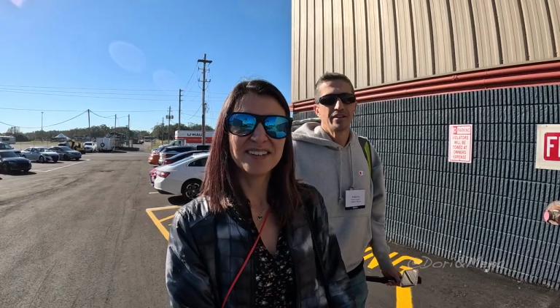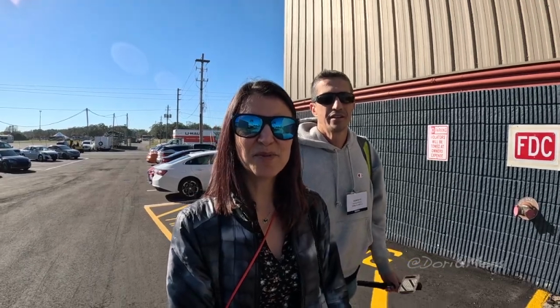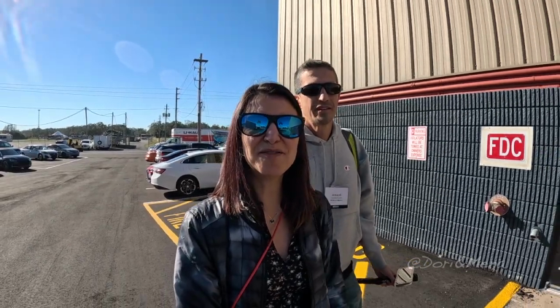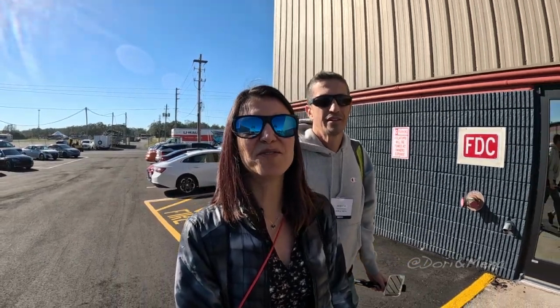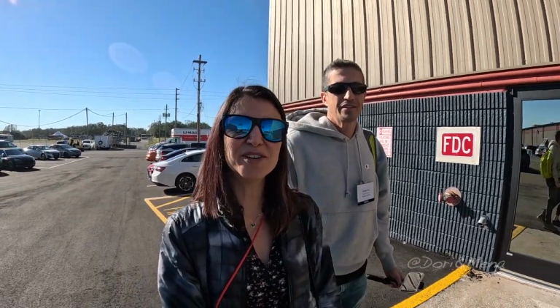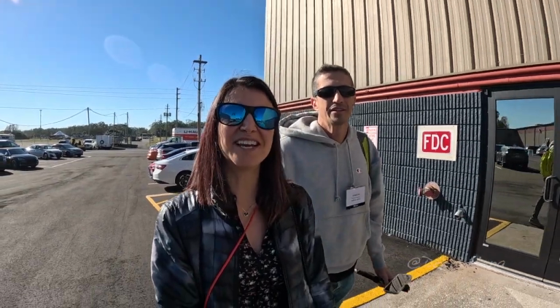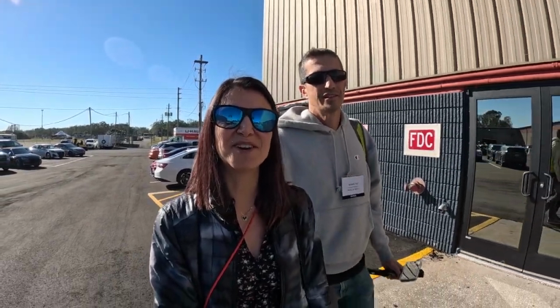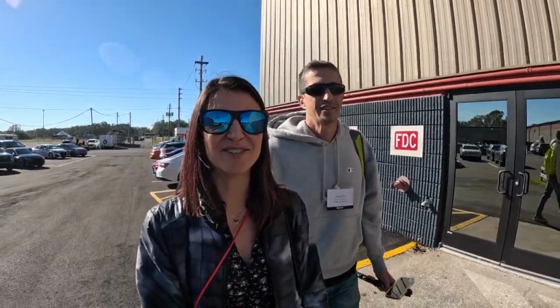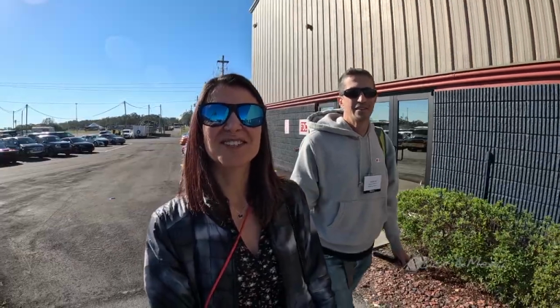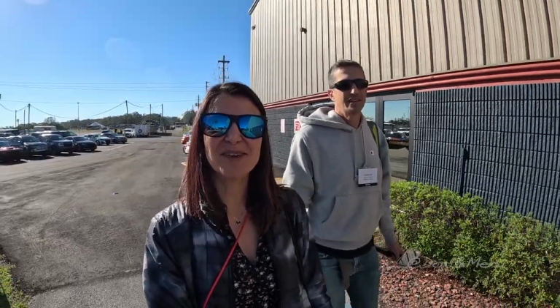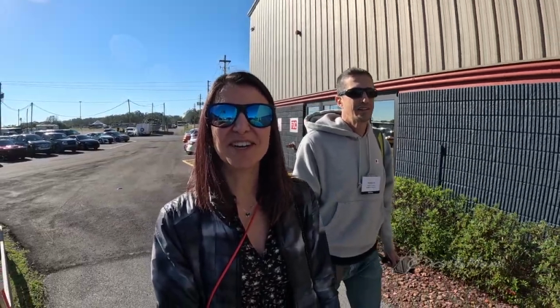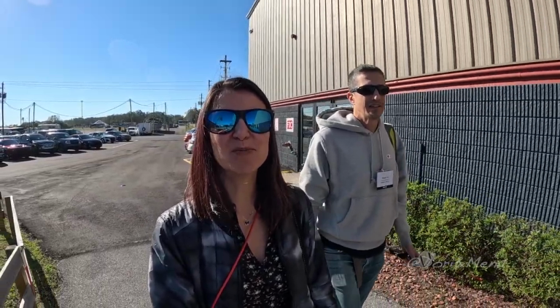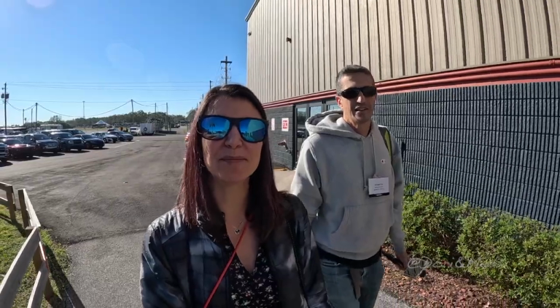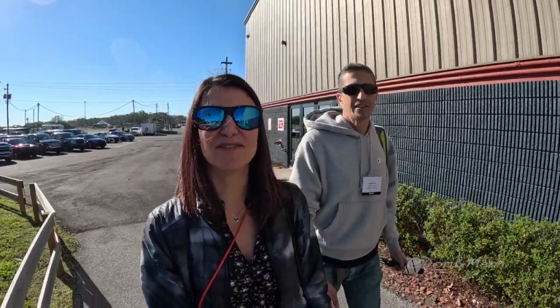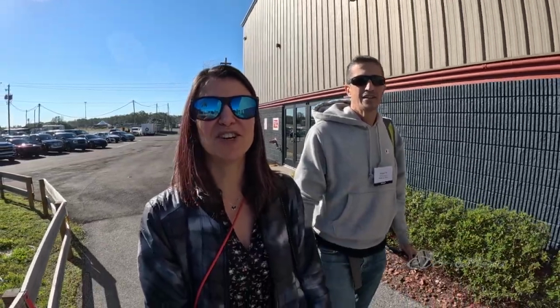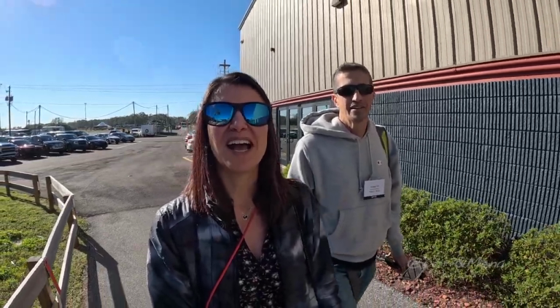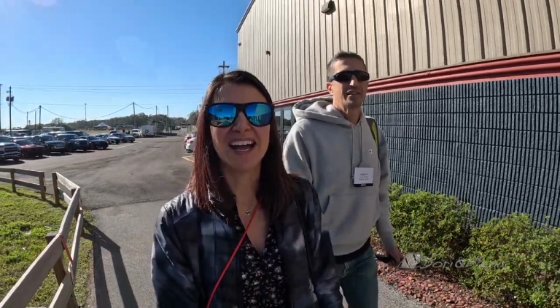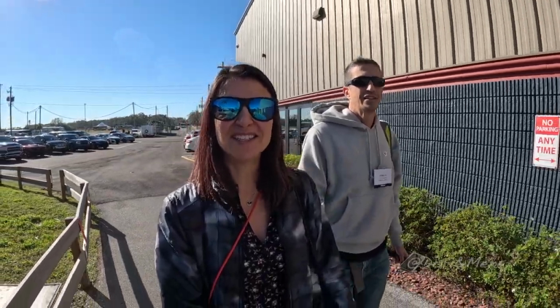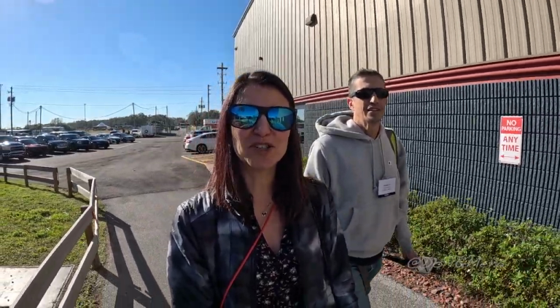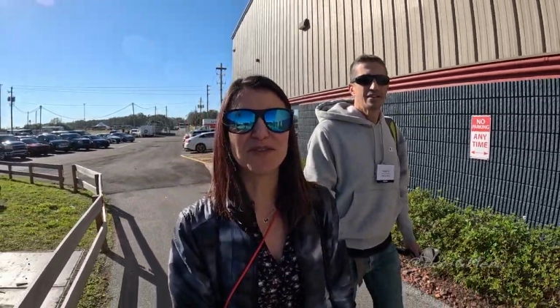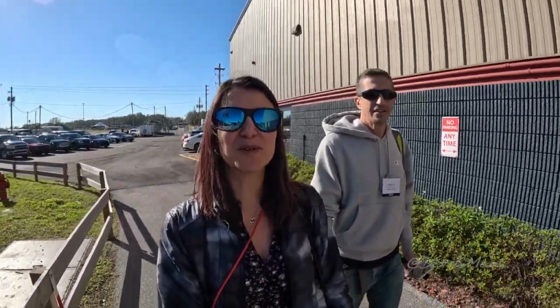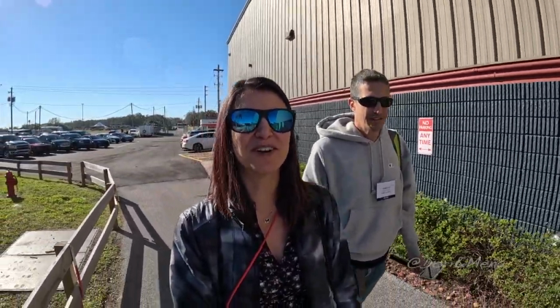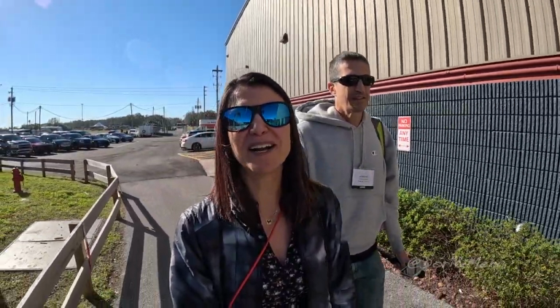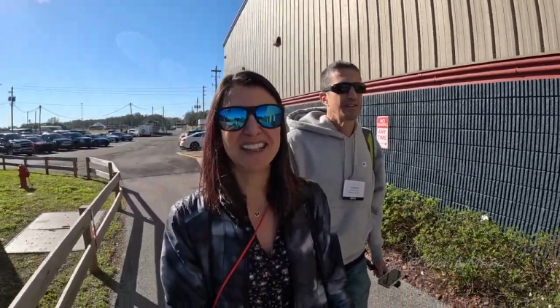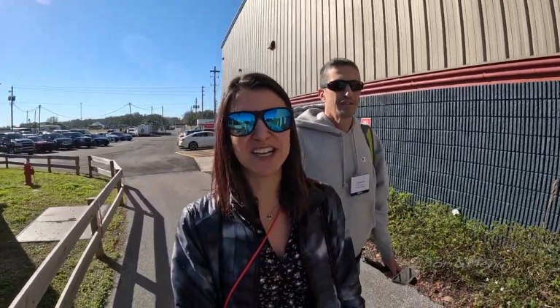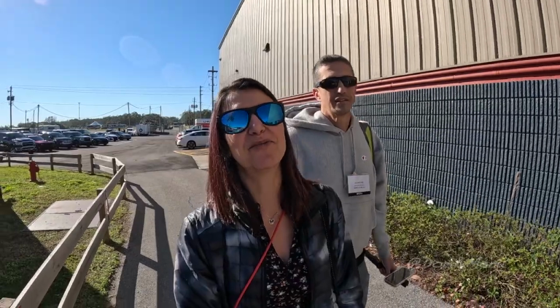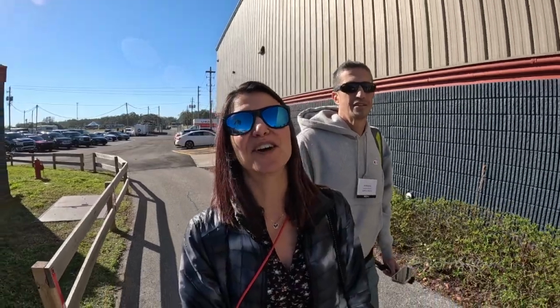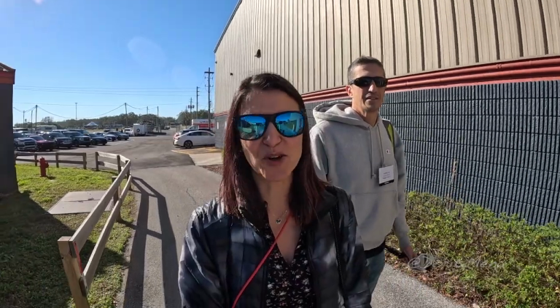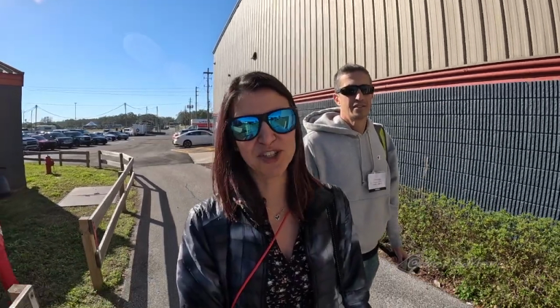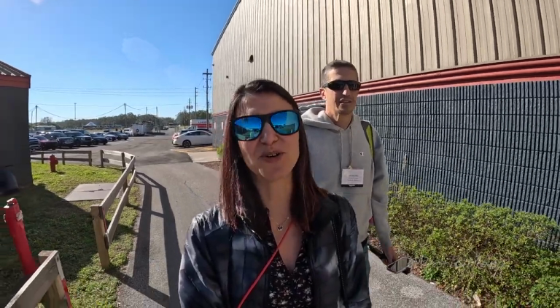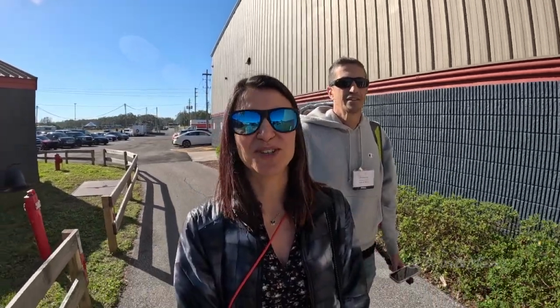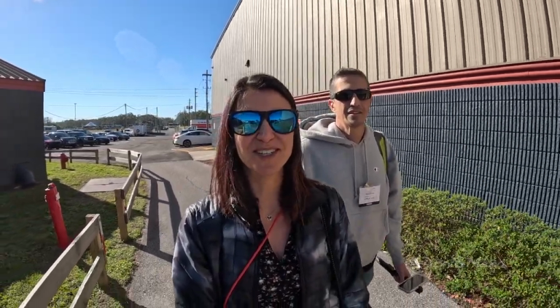Good morning from the Florida State Fairgrounds. So today we're checking out the Super Tampa RV Show and it's a special treat for us. We were invited back again this year and we have so much to show you, so stay tuned.